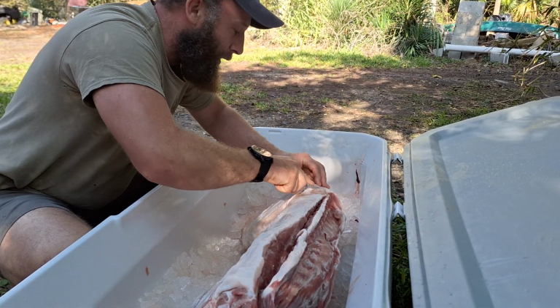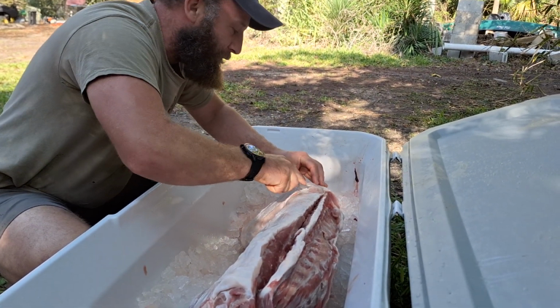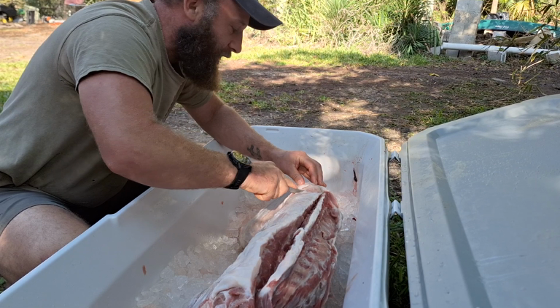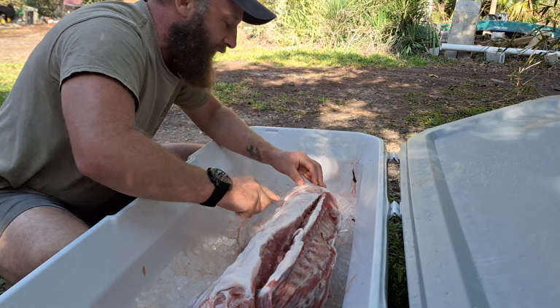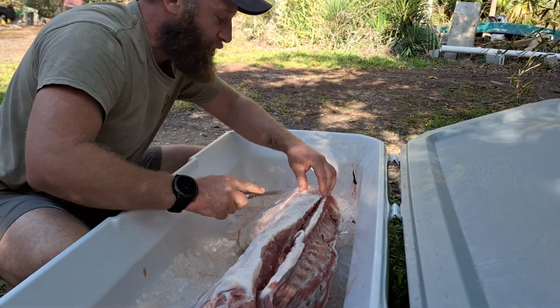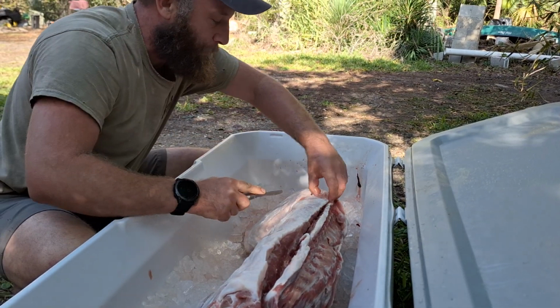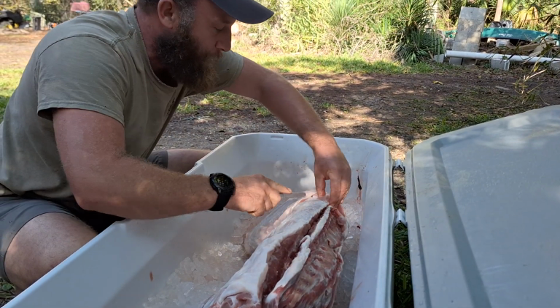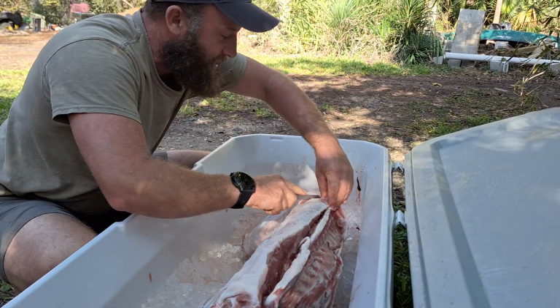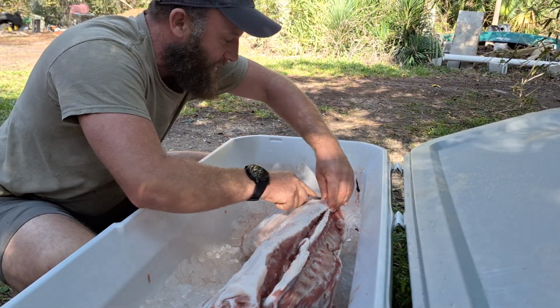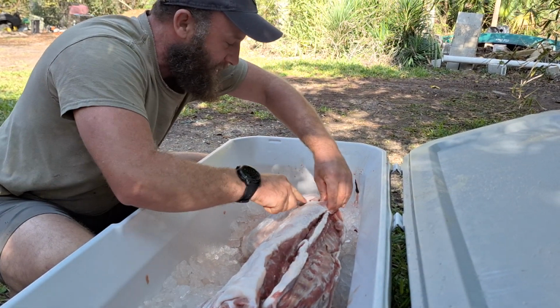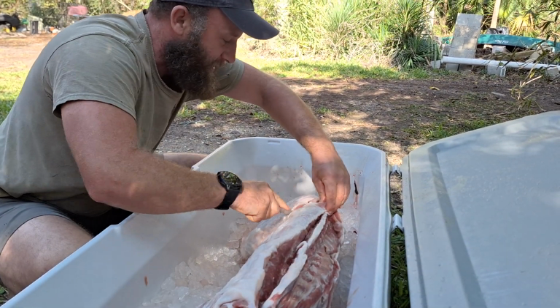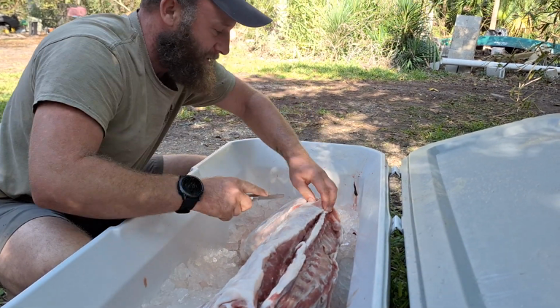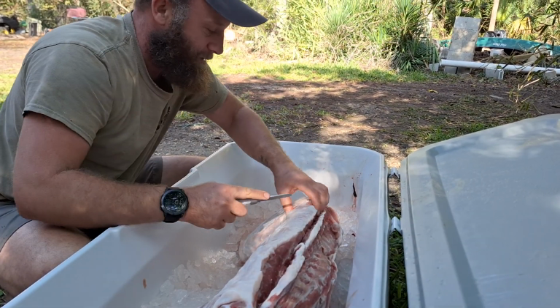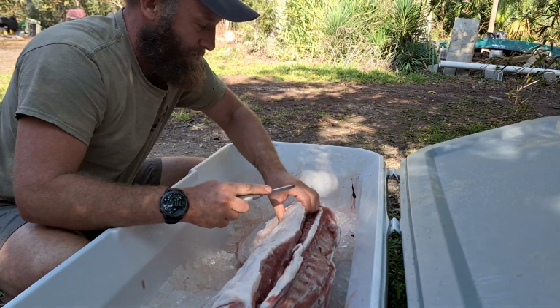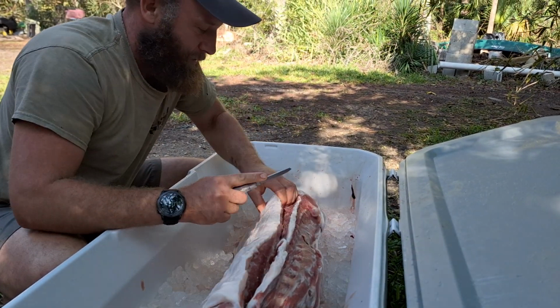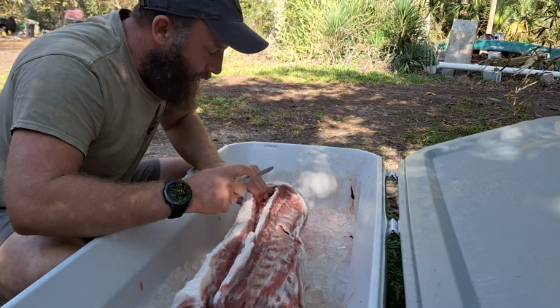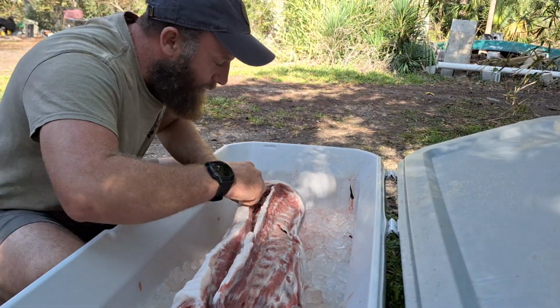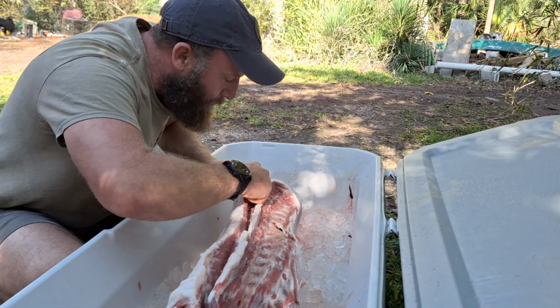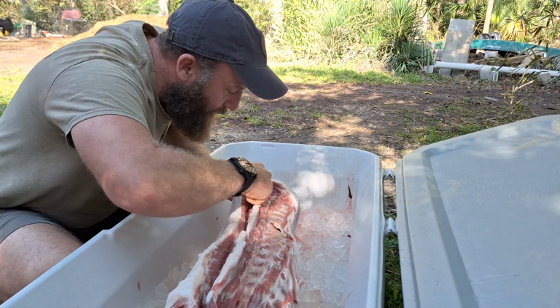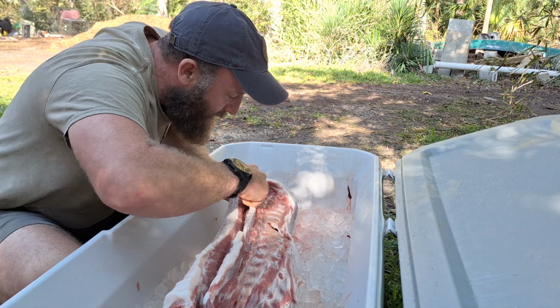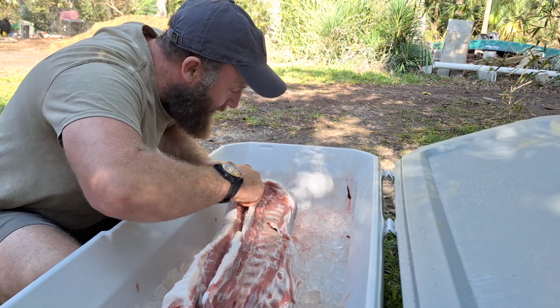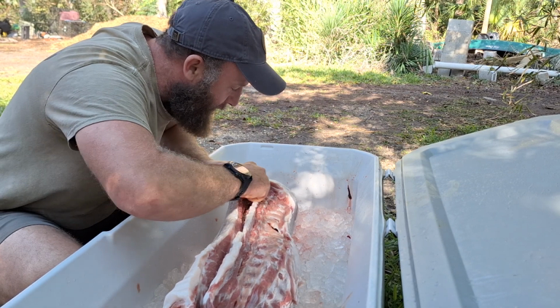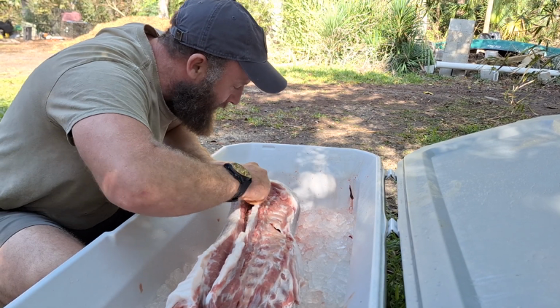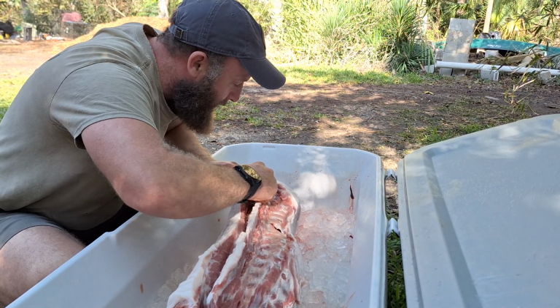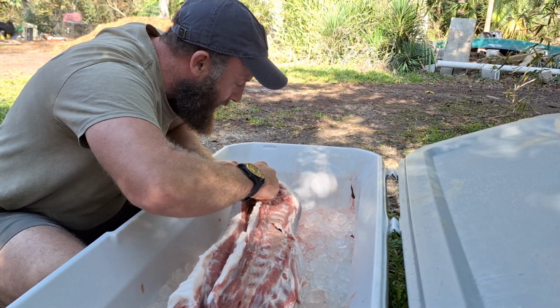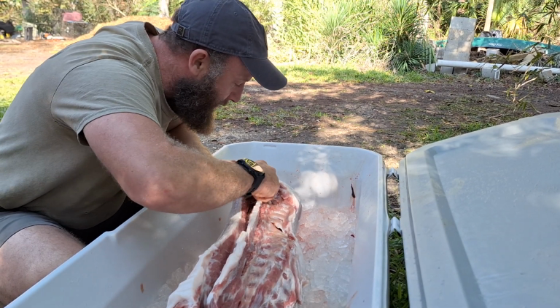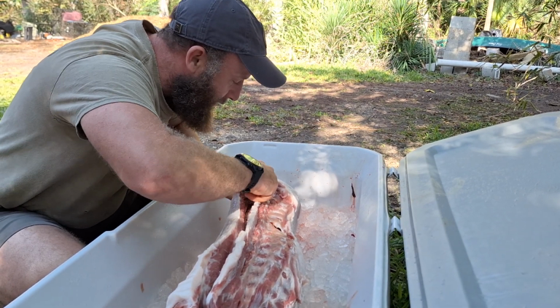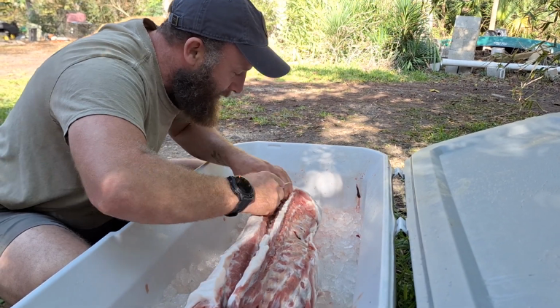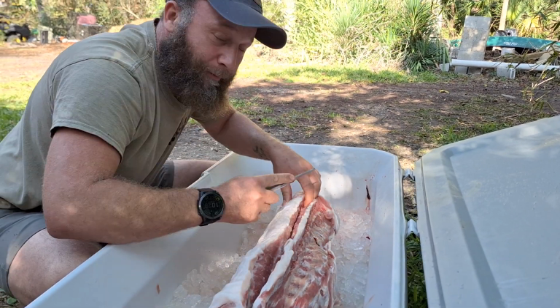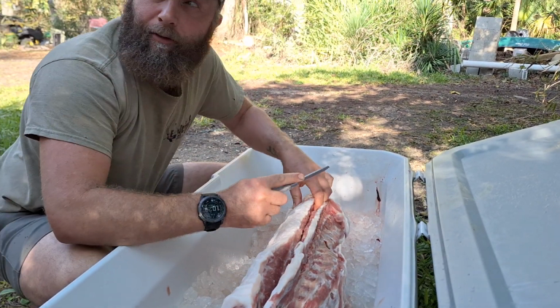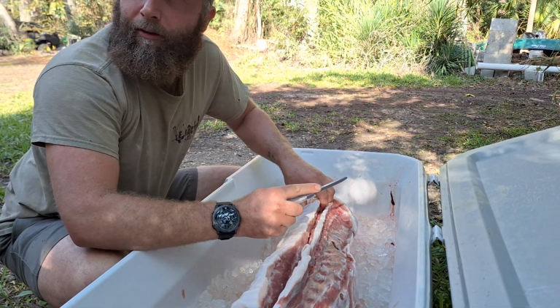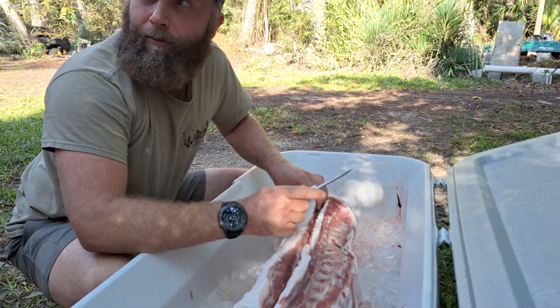My hands are freezing — I'm rushing. Don't rush on those good pieces of meat. Don't leave those good pieces of meat behind.